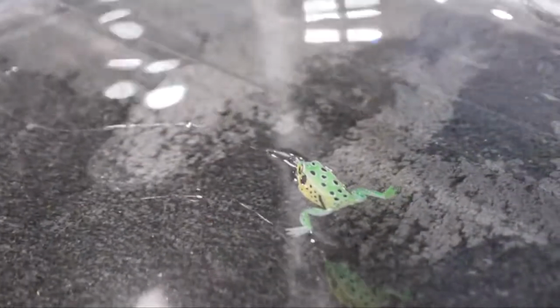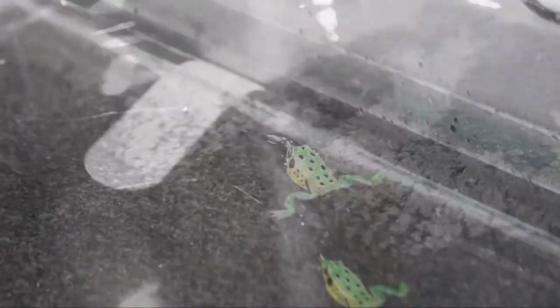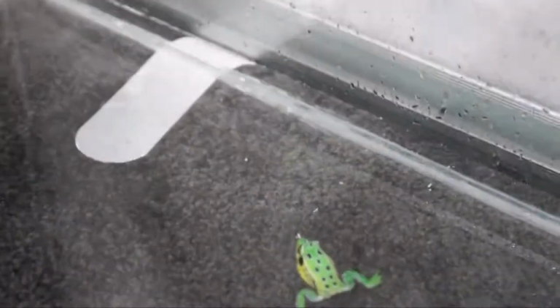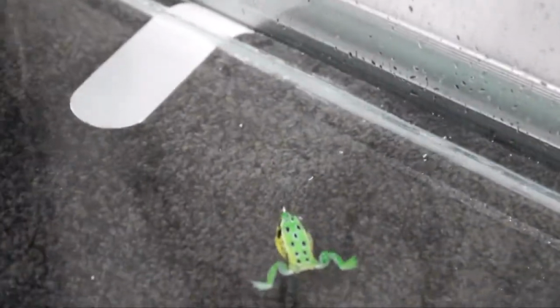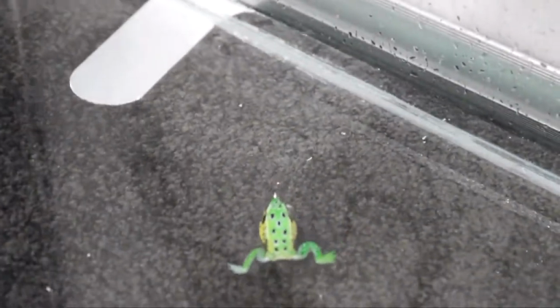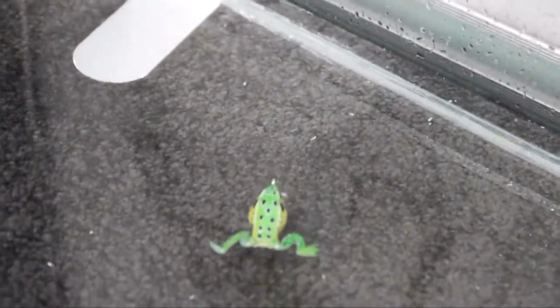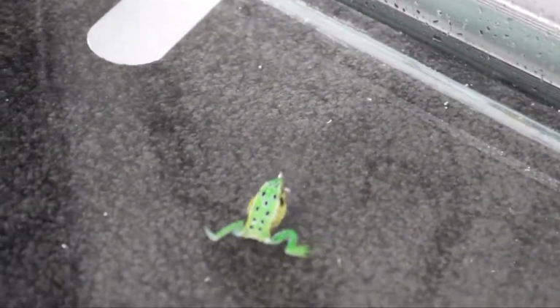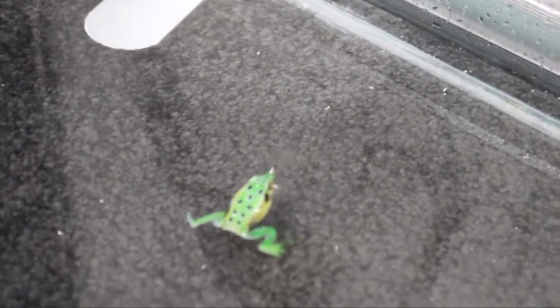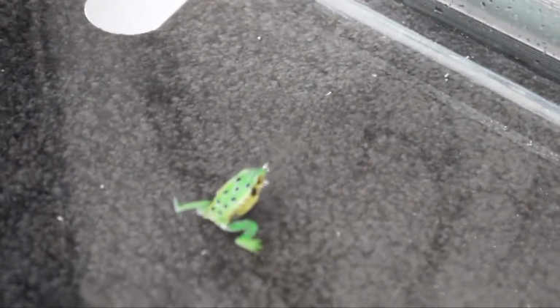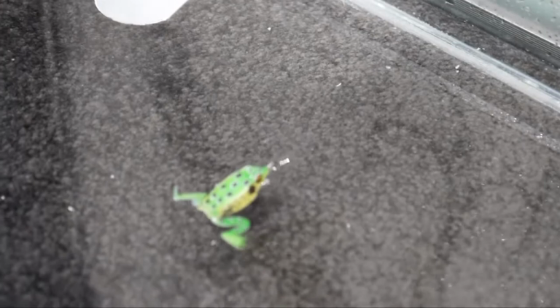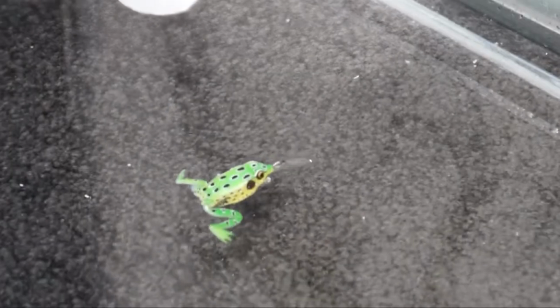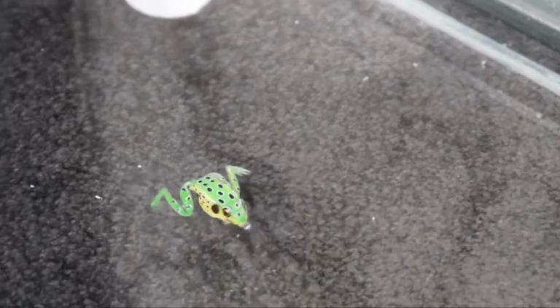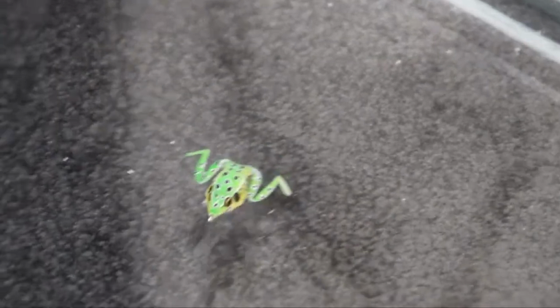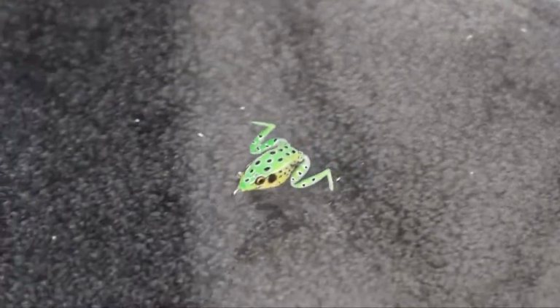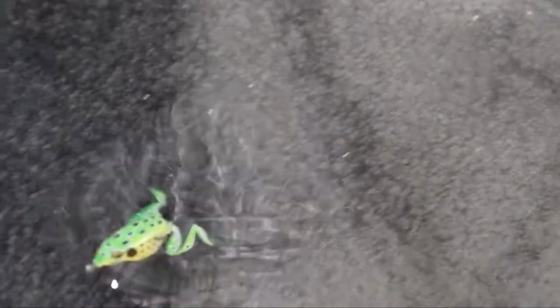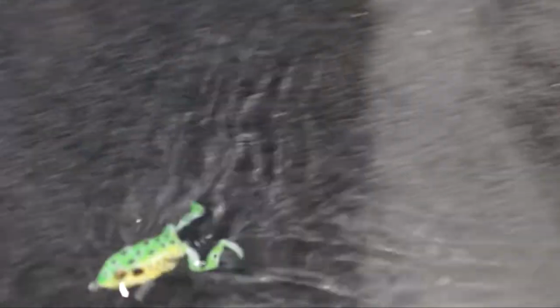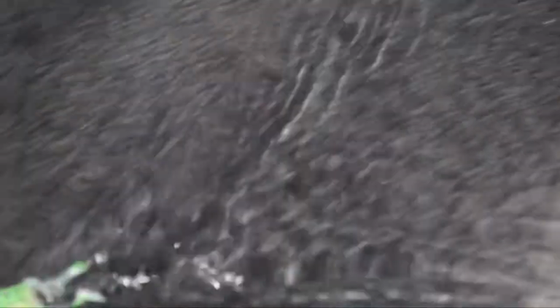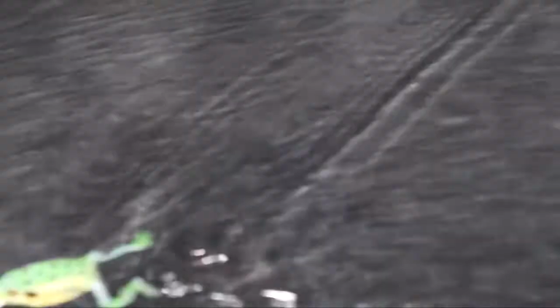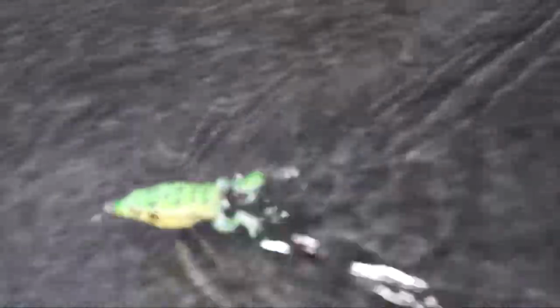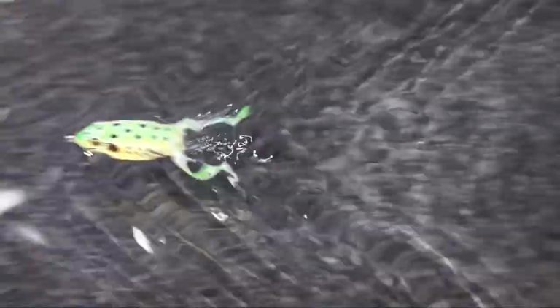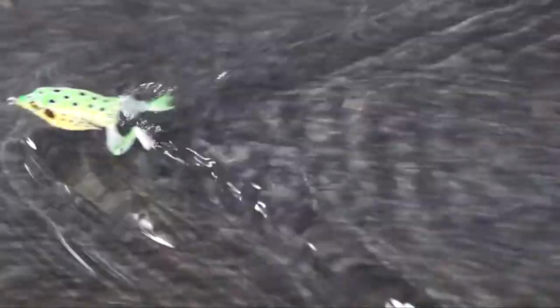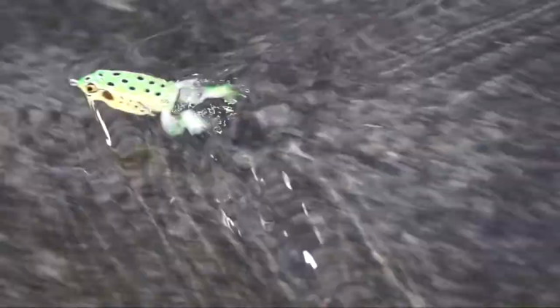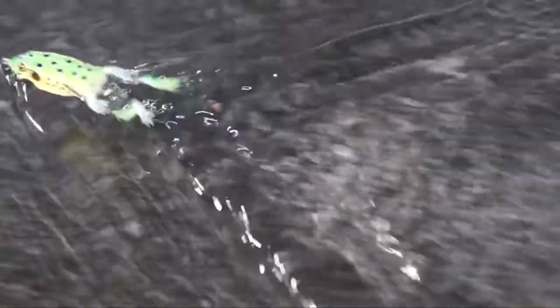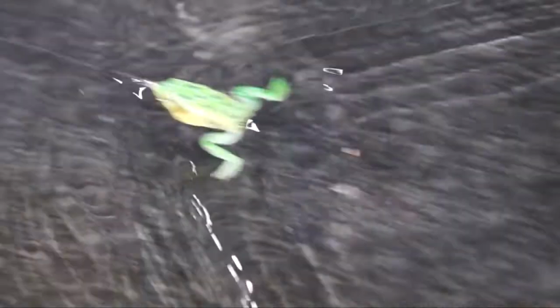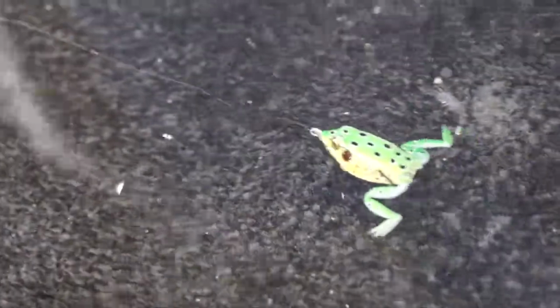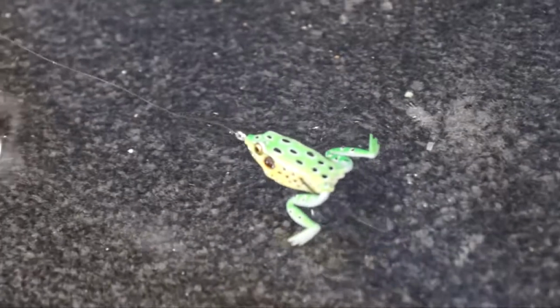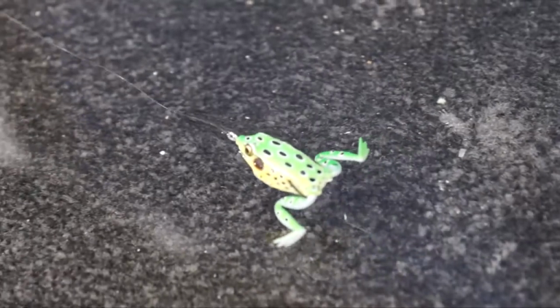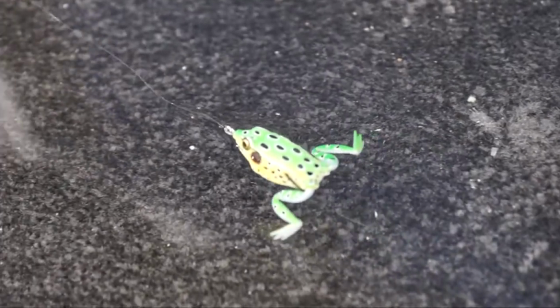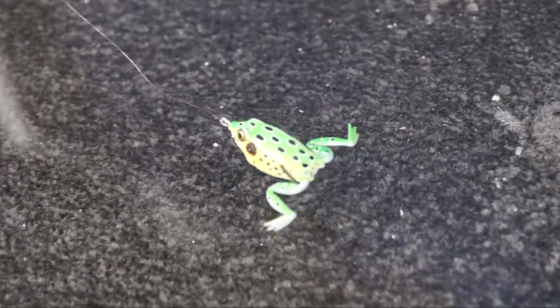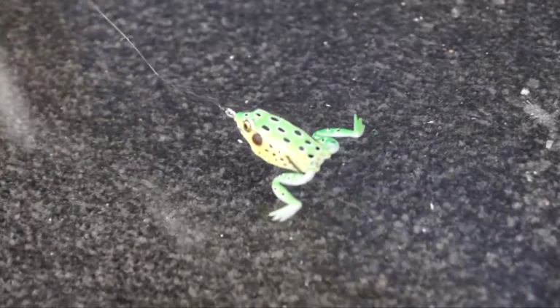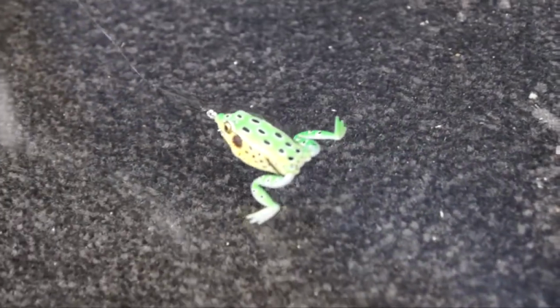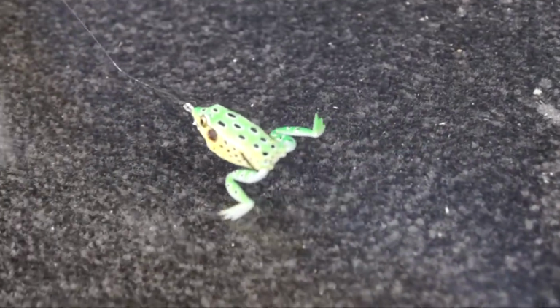The soft body construction actually gives you that extra time you need to get a good hook set. What's unique about the Lunker Frog and Pocket Frog is that you can retrieve them just like a buzzbait, and then when you're ready, kill it — and if there's anything following it, they just can't resist and they knock the socks off of it.